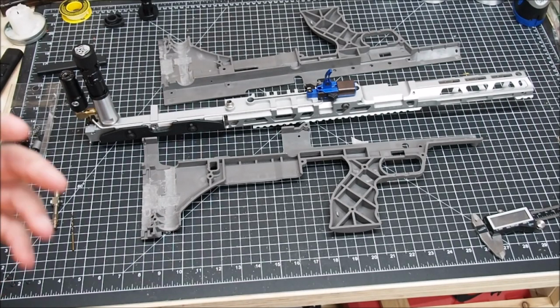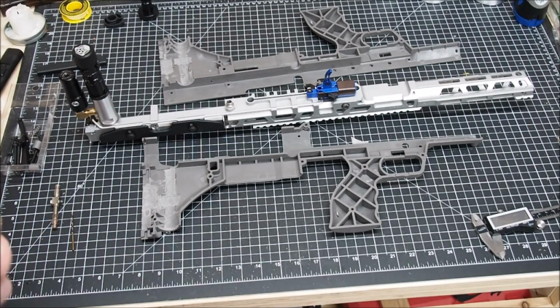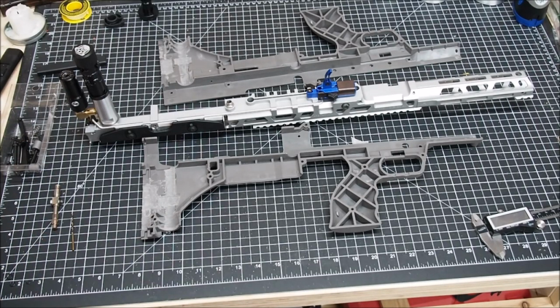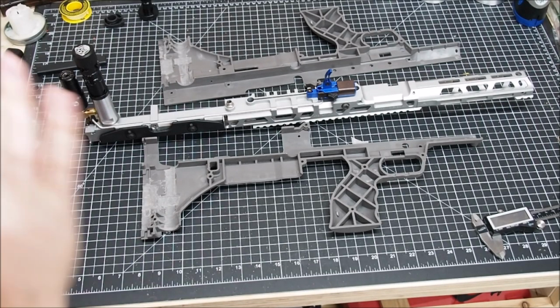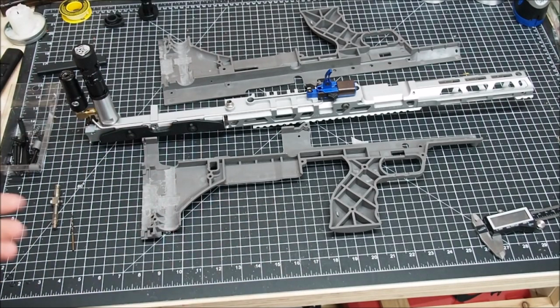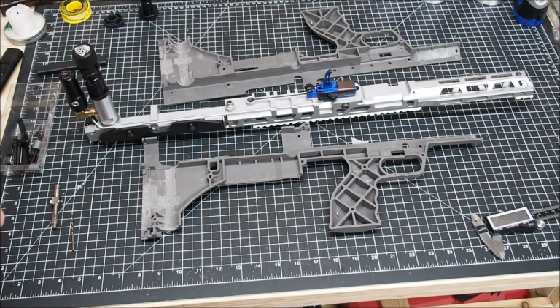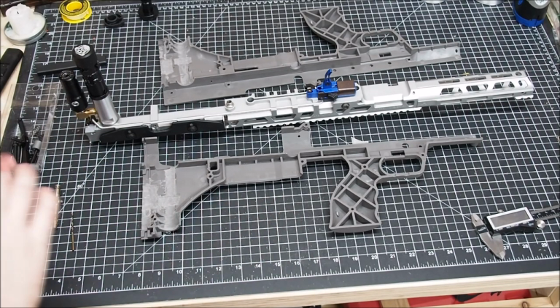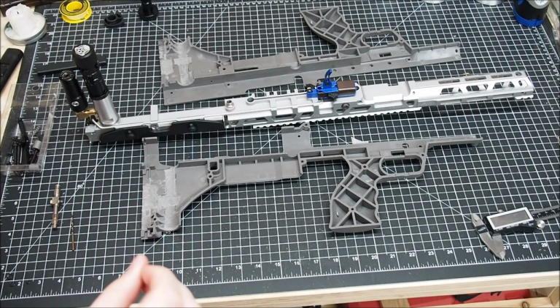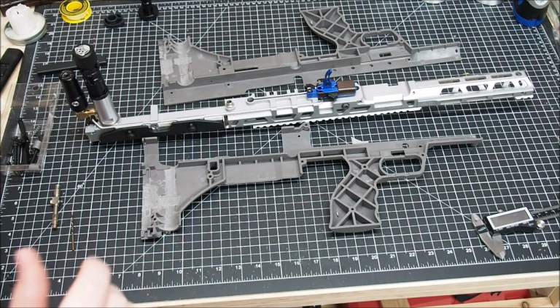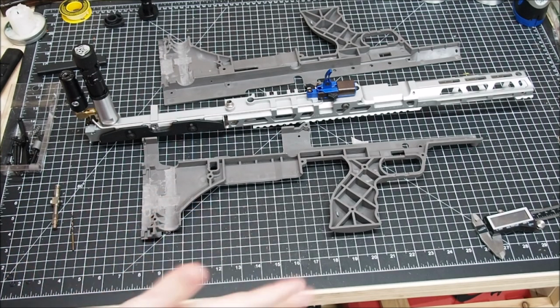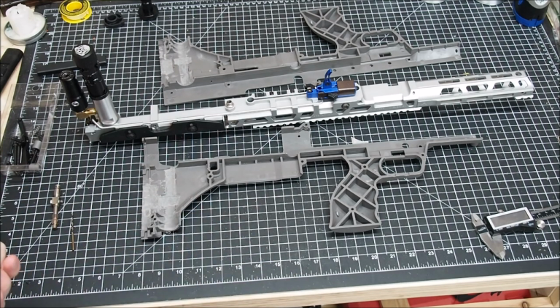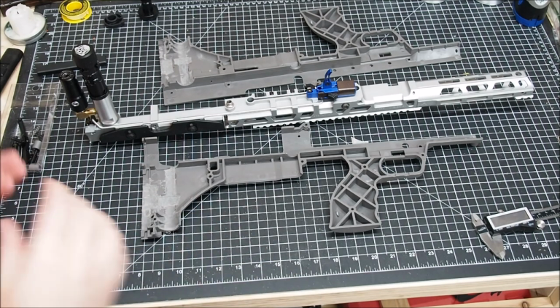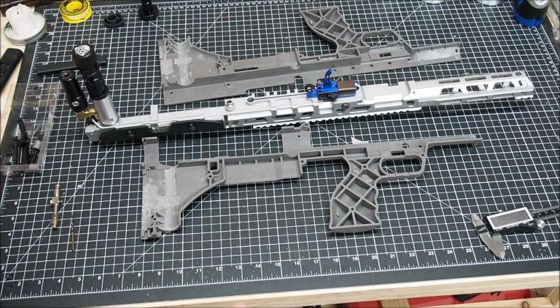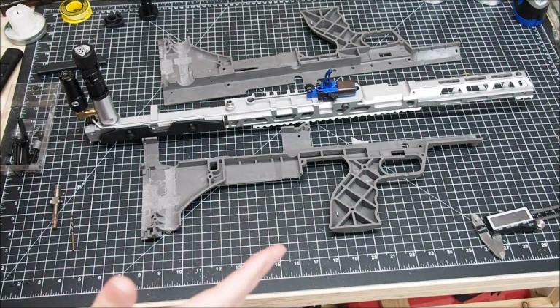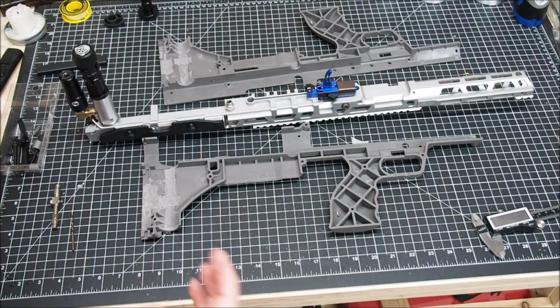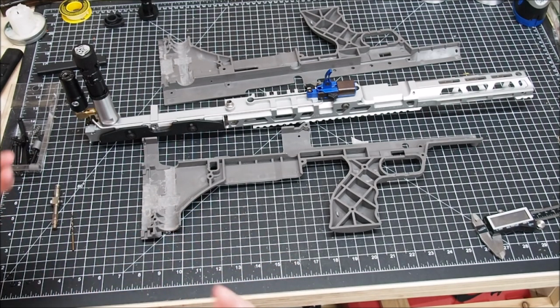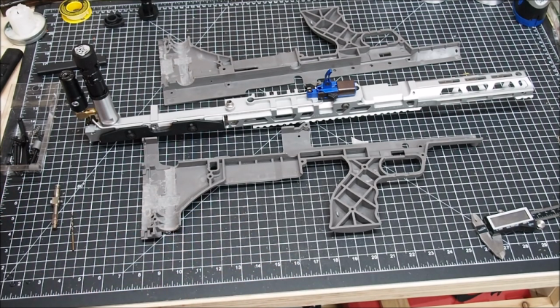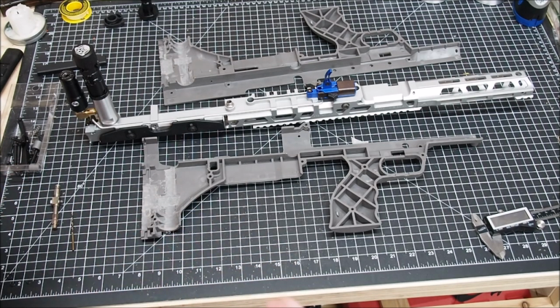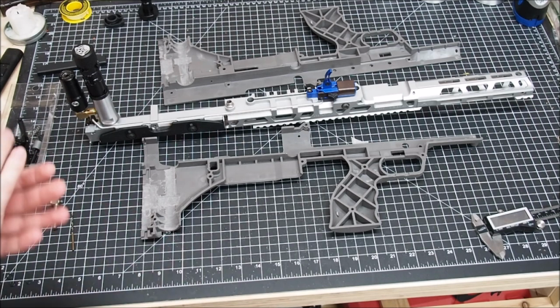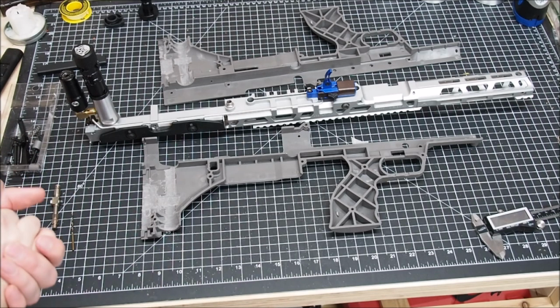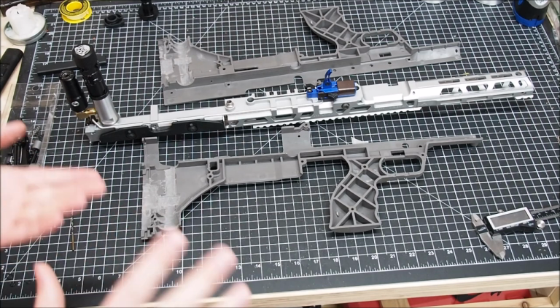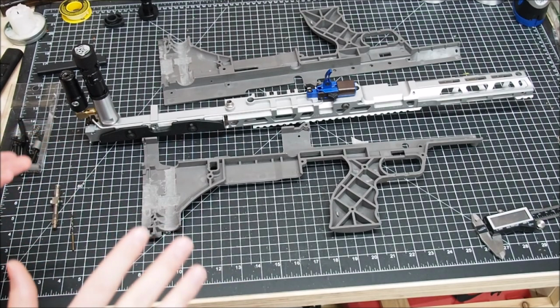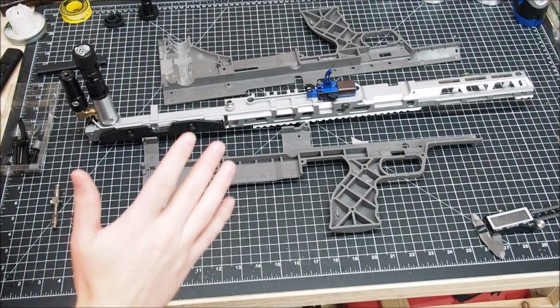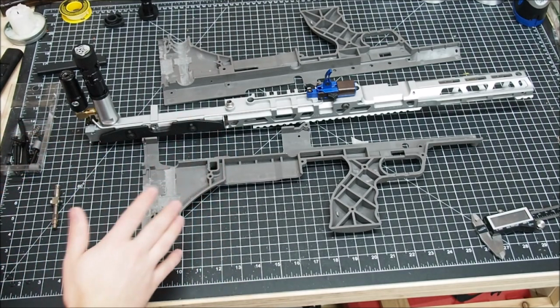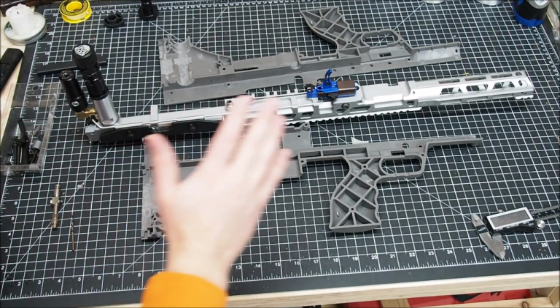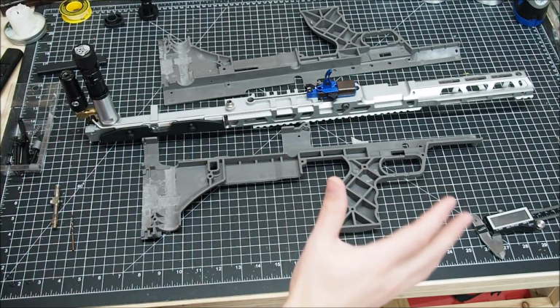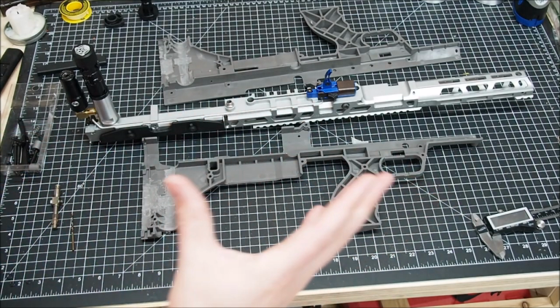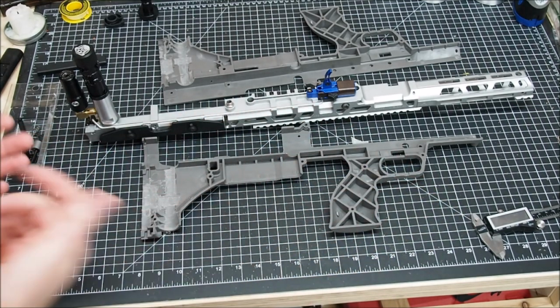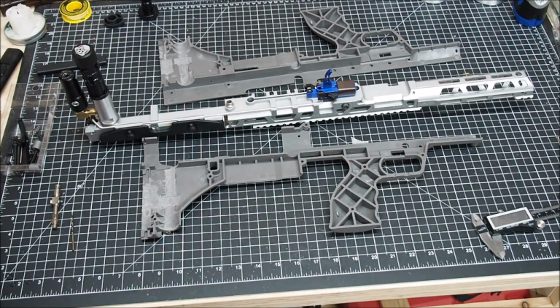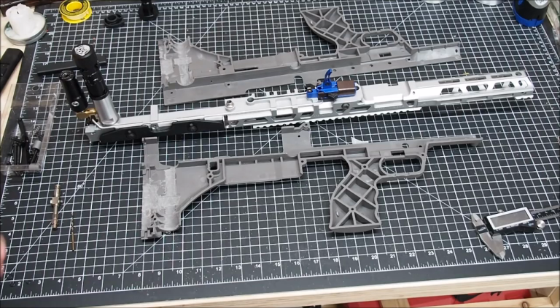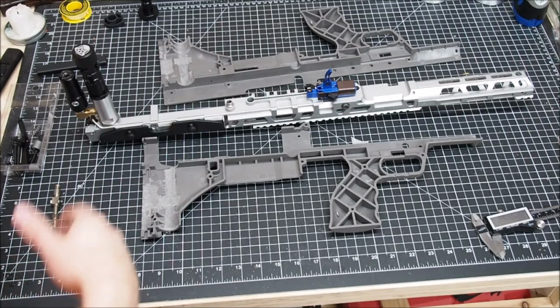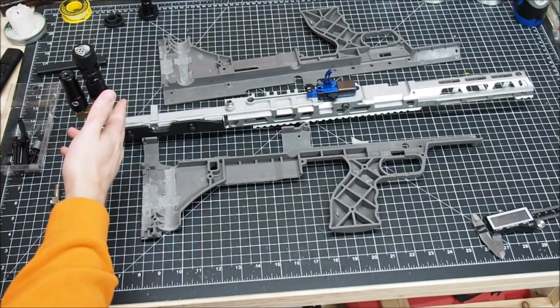Hello, Elementary or Sherlock here with Elementary Airsoft. This is going to be part two — maybe three or four parts, I'm not sure how many yet — but we're starting the reassembly of the SRS.